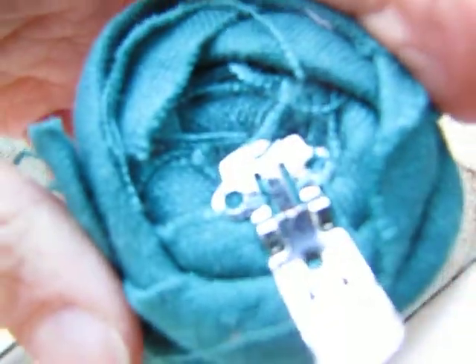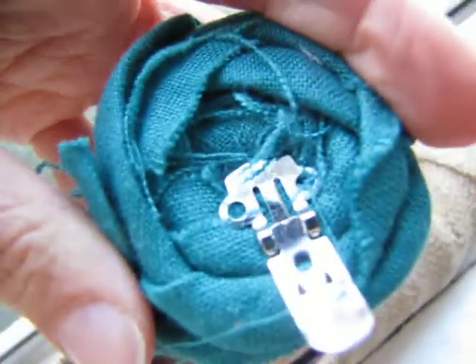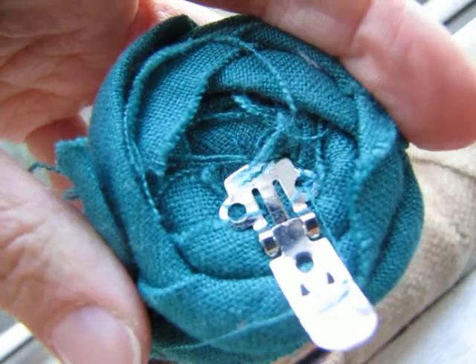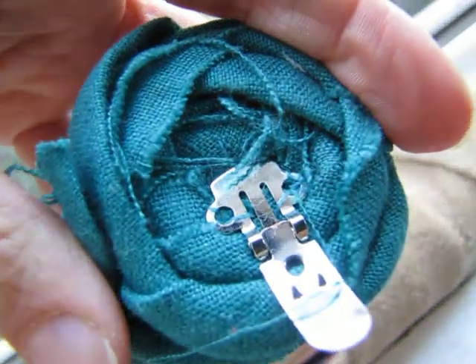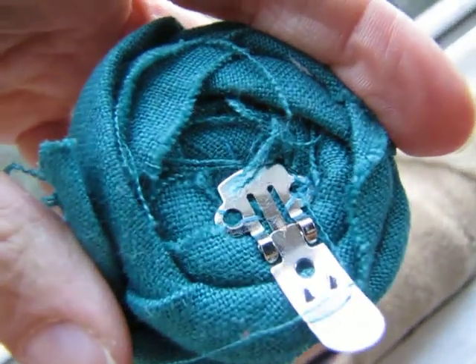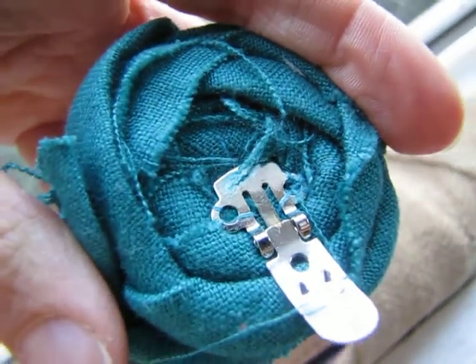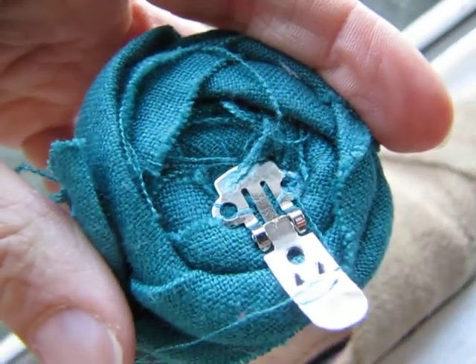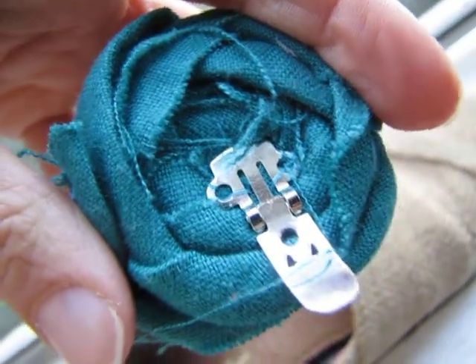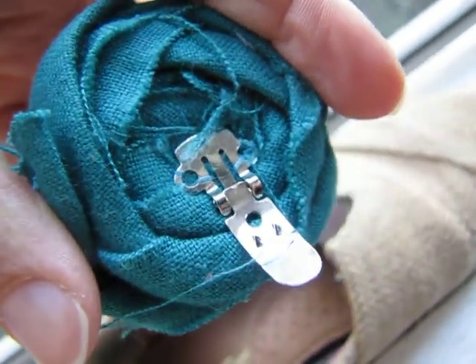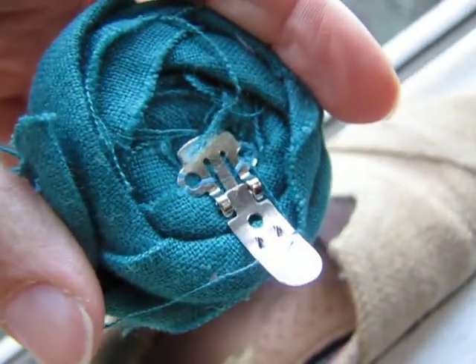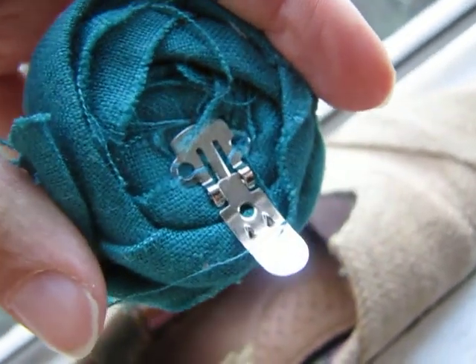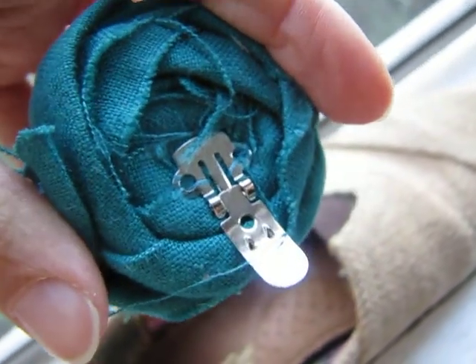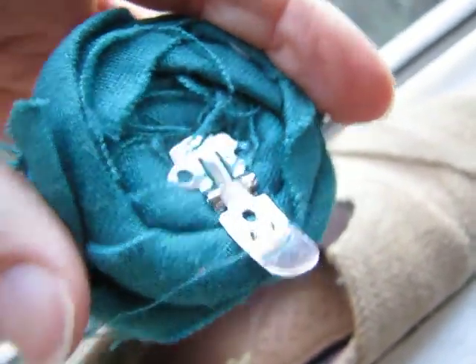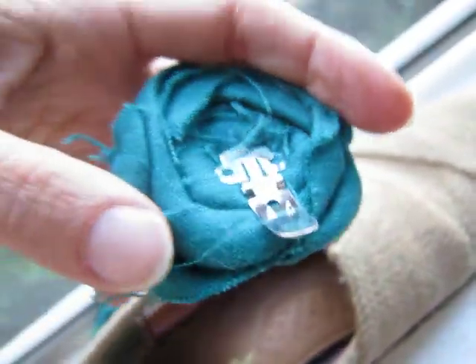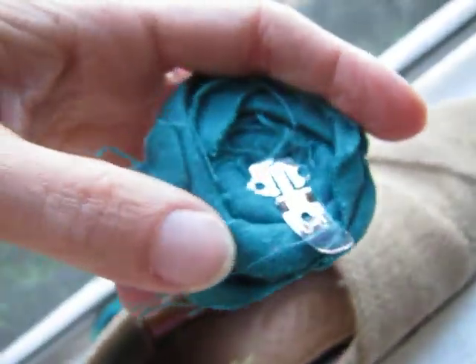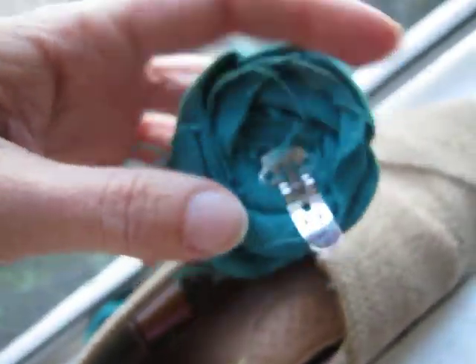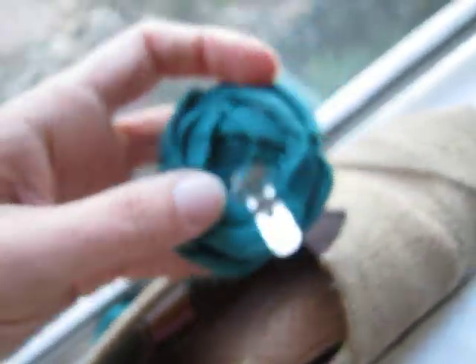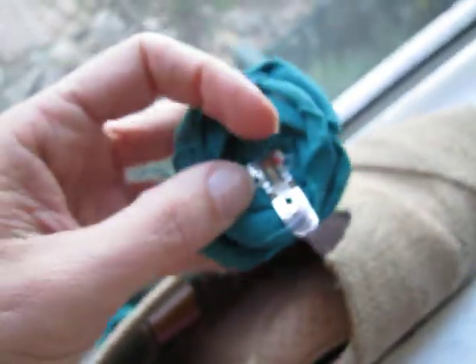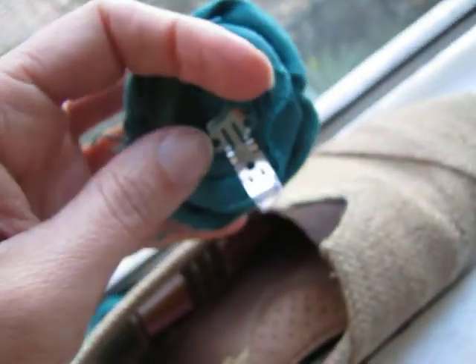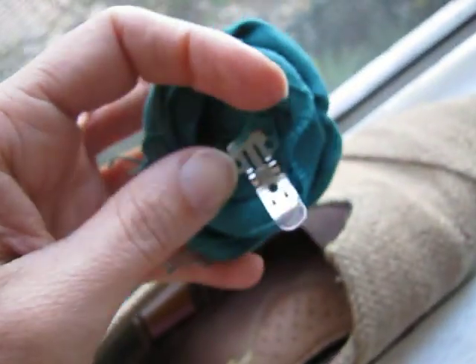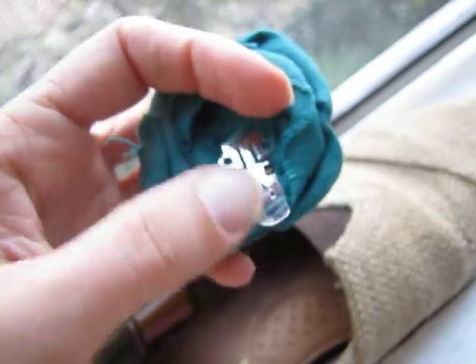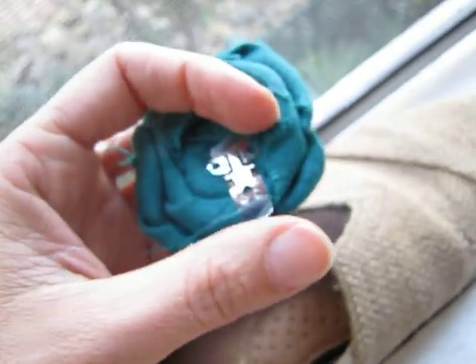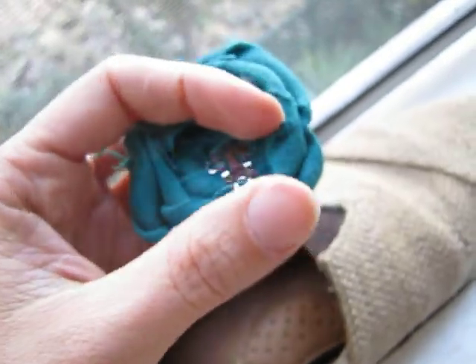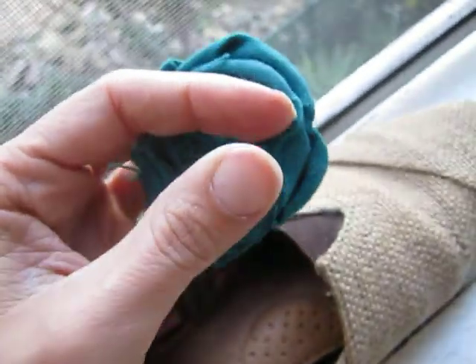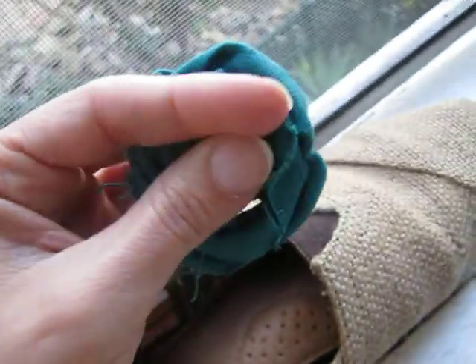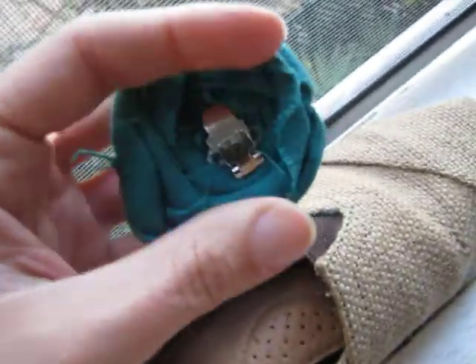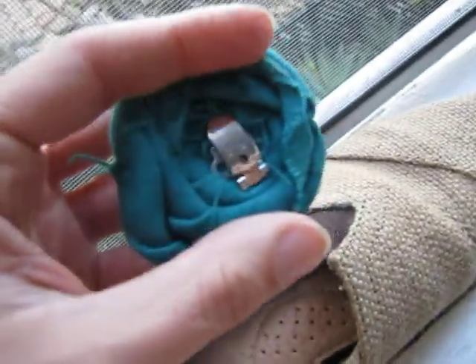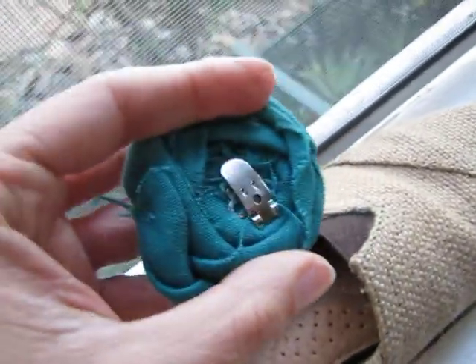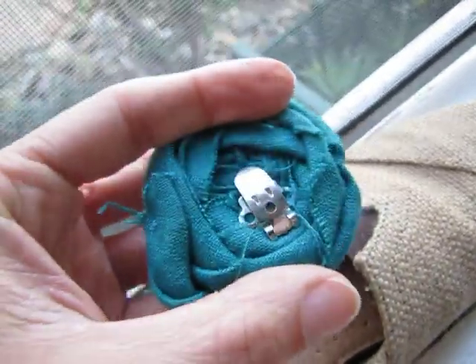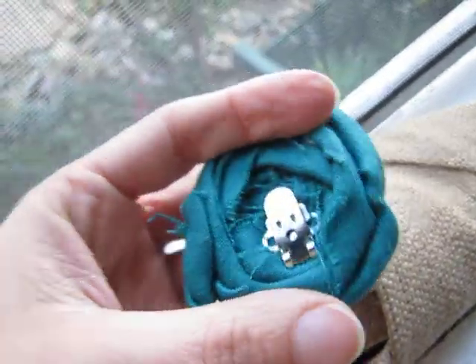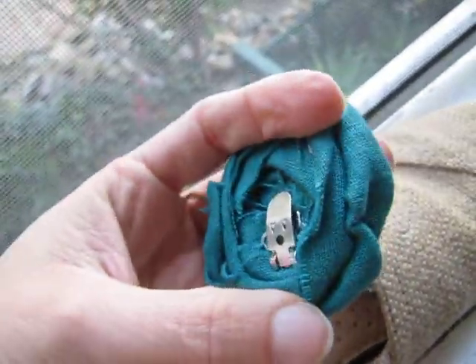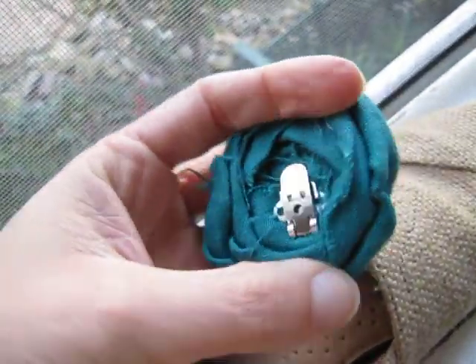I don't know if you can see the threads there. So this is a shoe clip open, and that is a shoe clip closed.